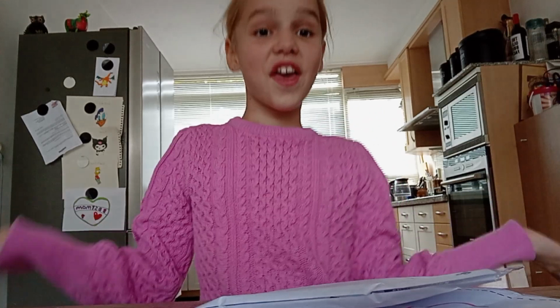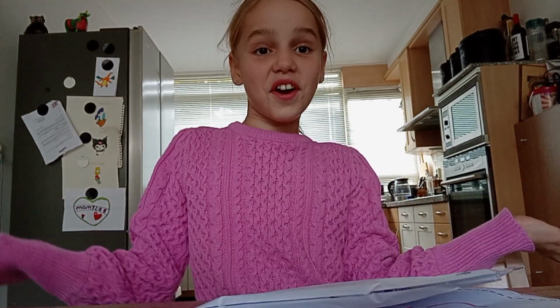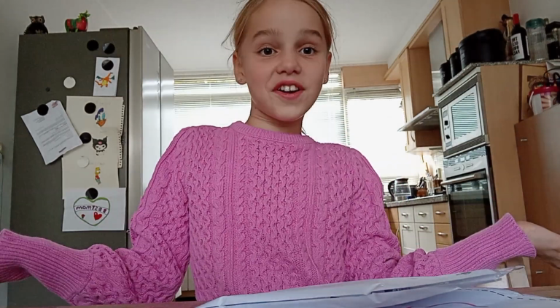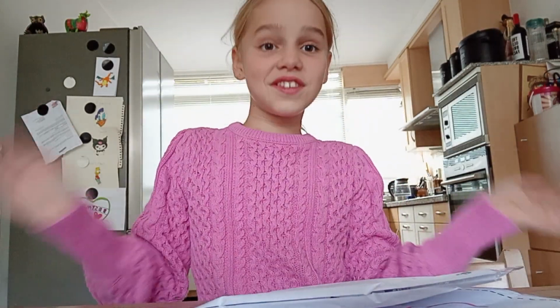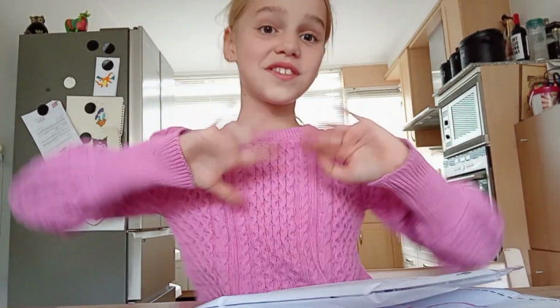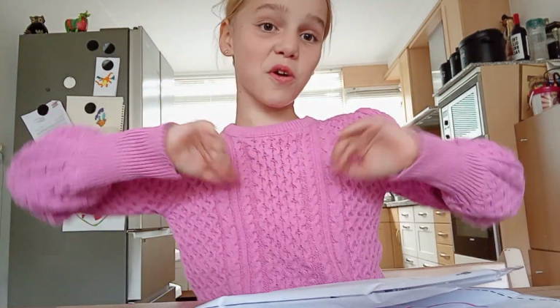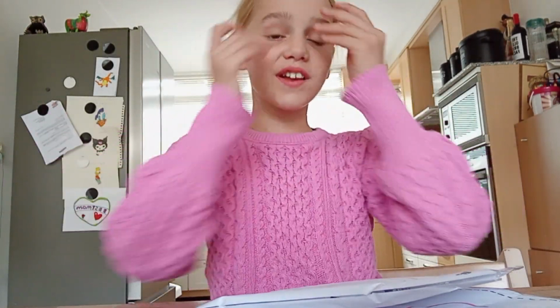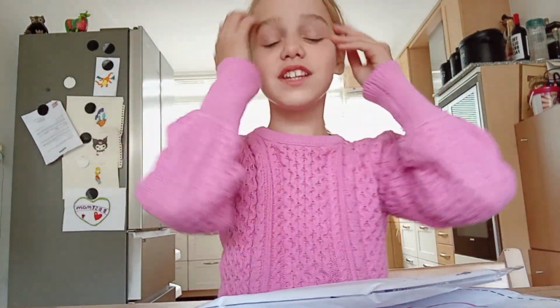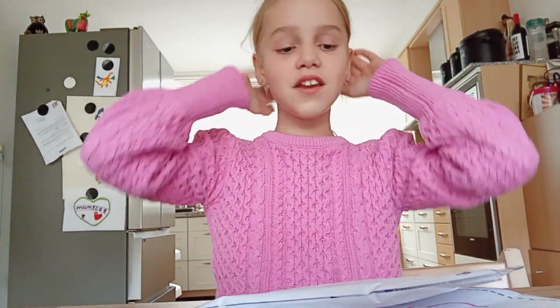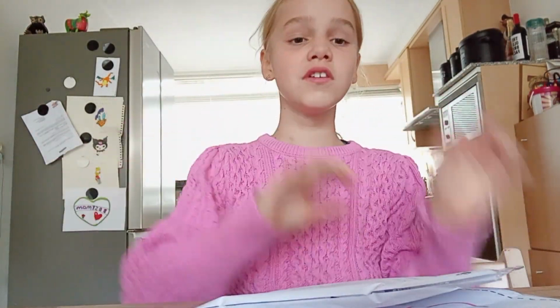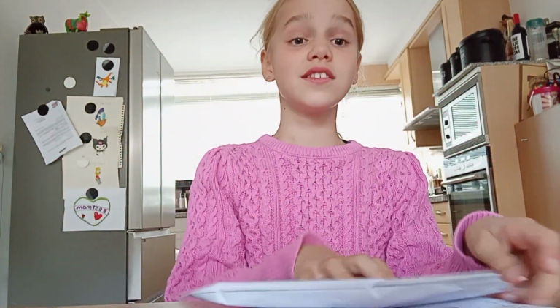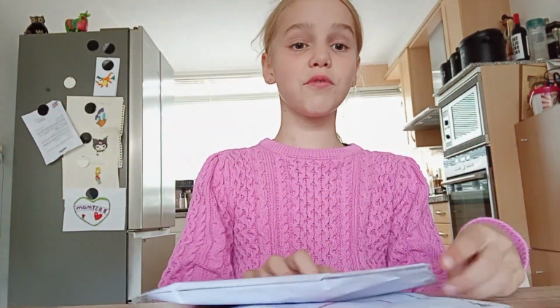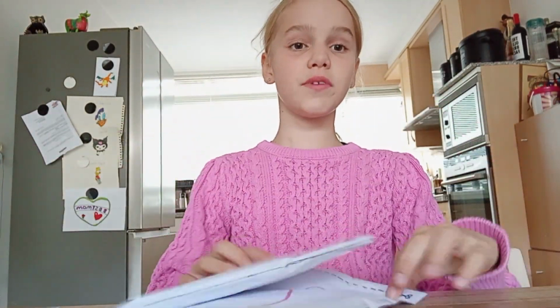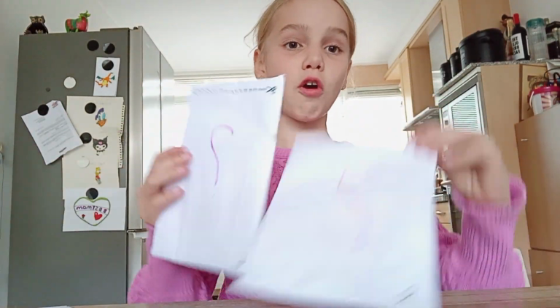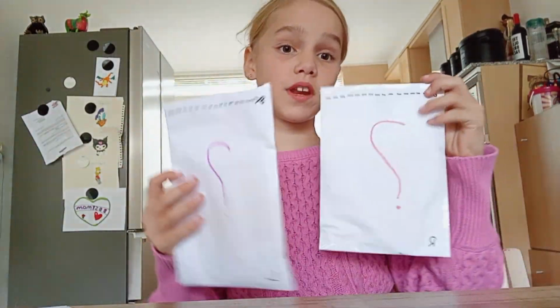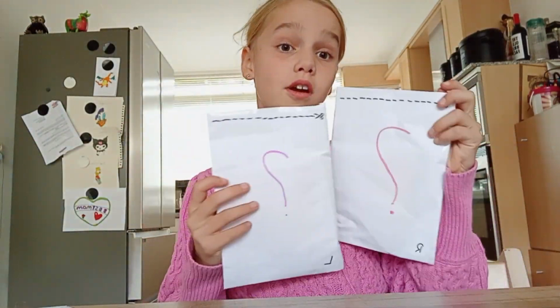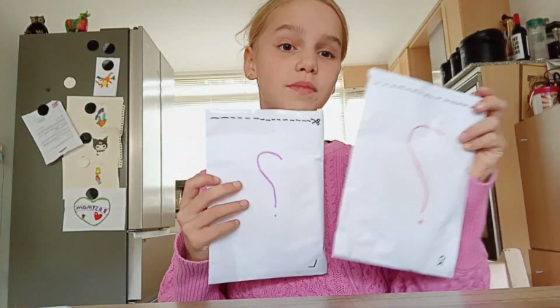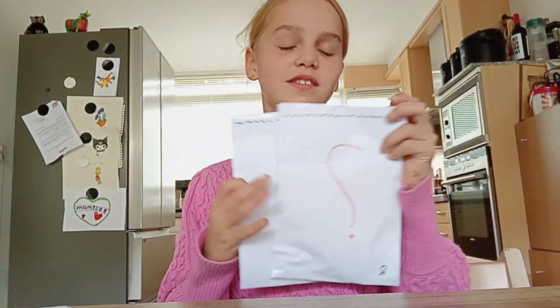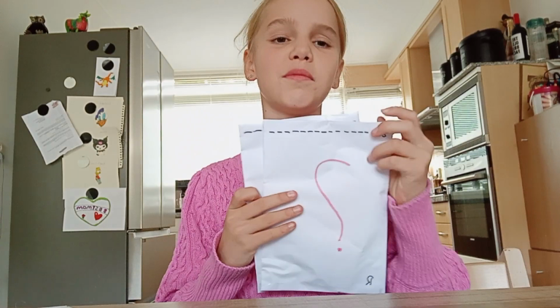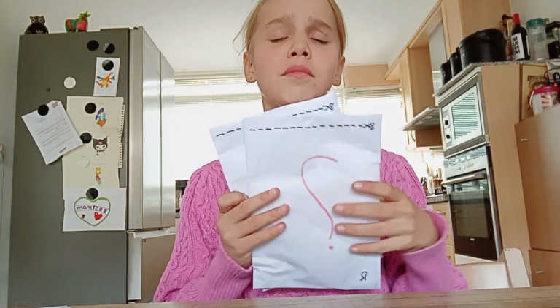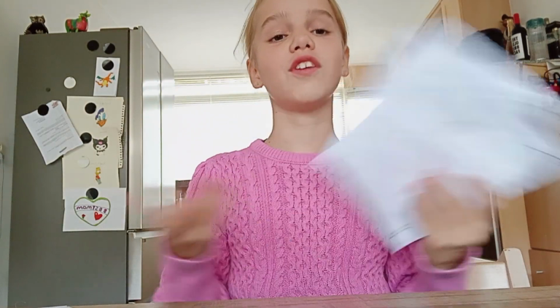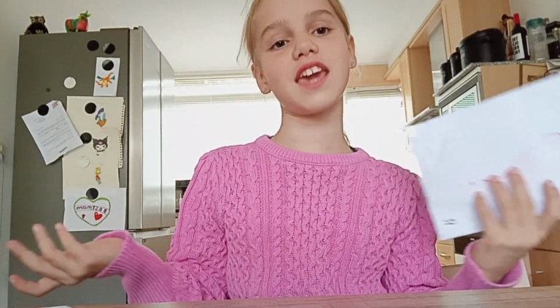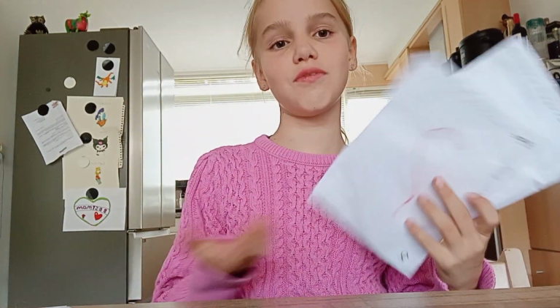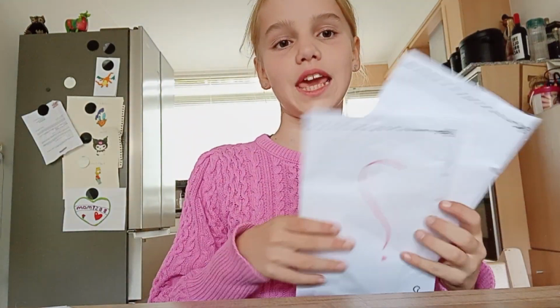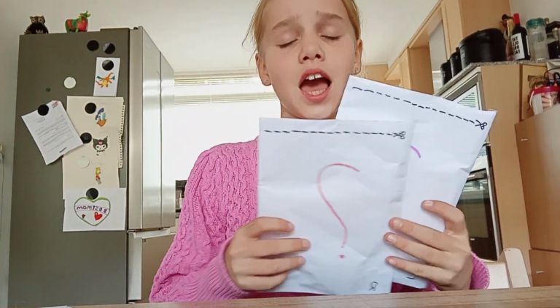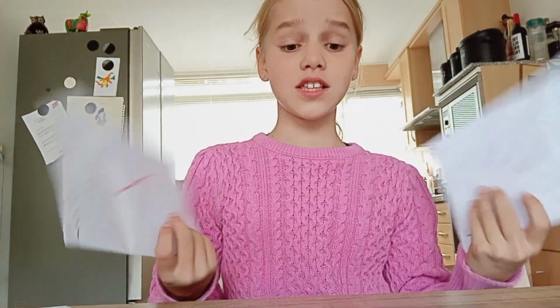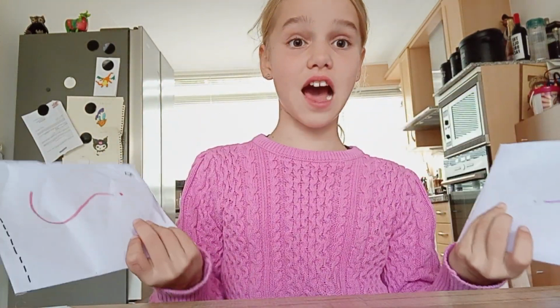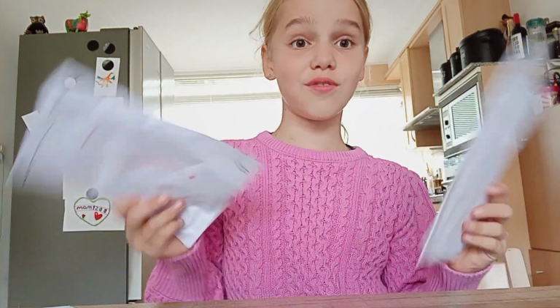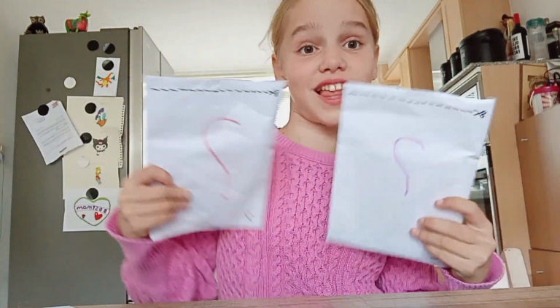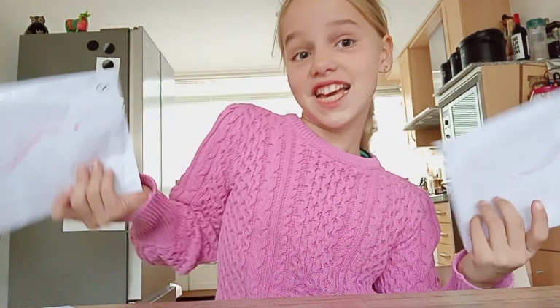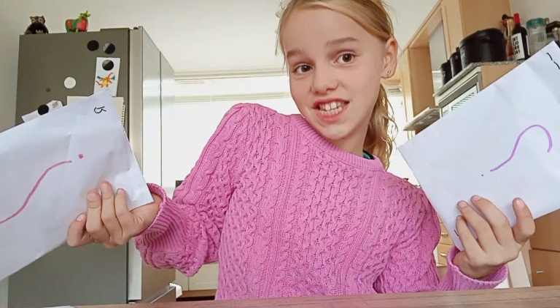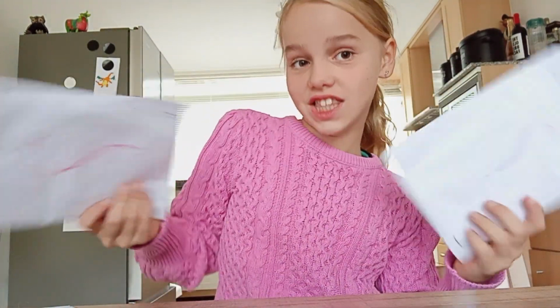Hey guys, welcome back to my channel. Today we will be opening blind bags that my friend gave me. So, let's get started.